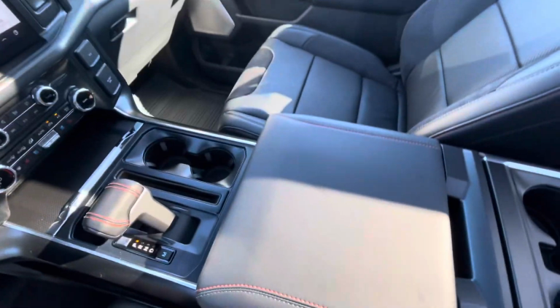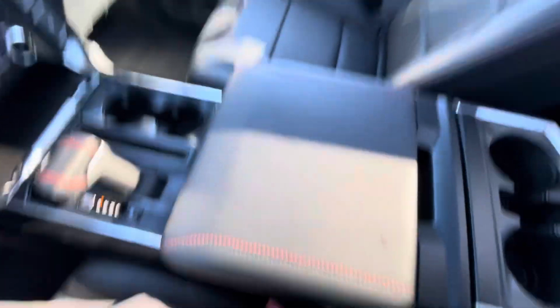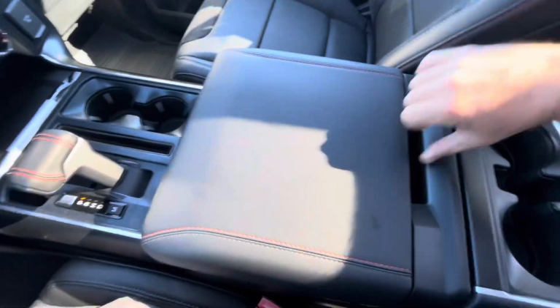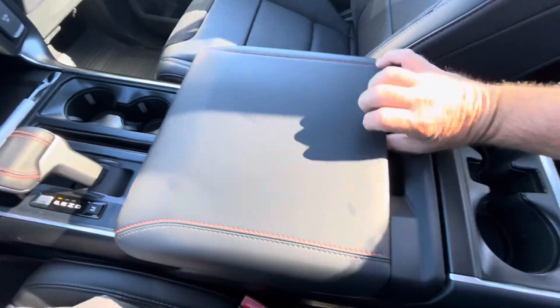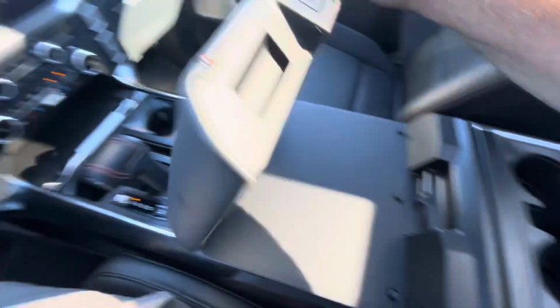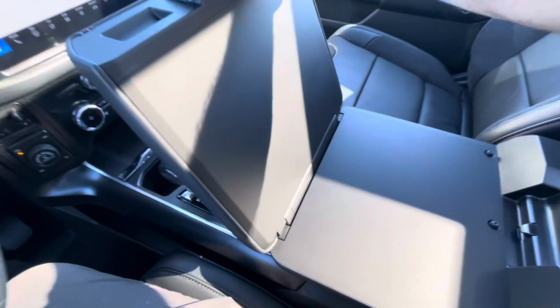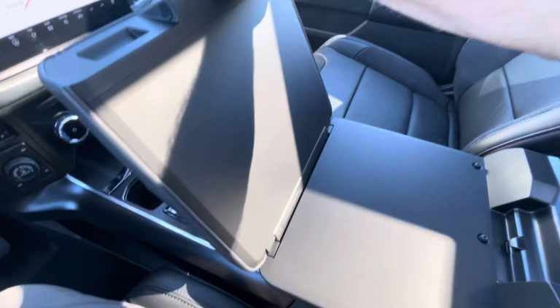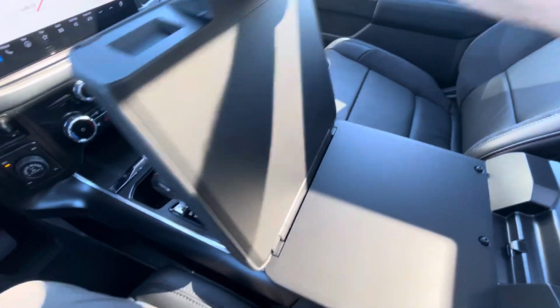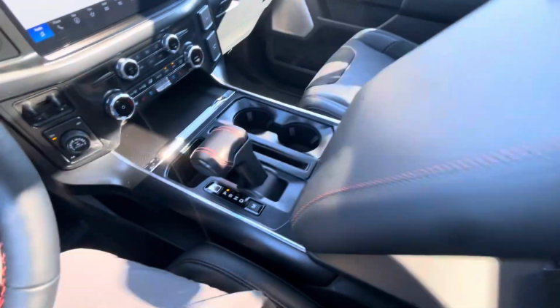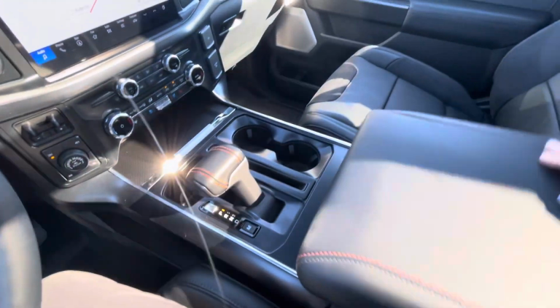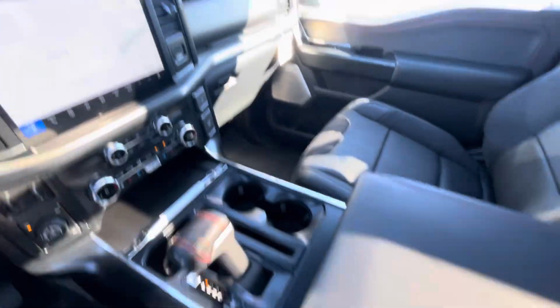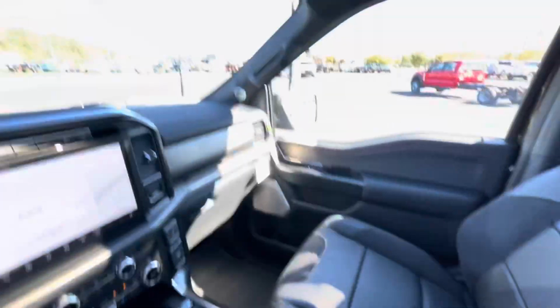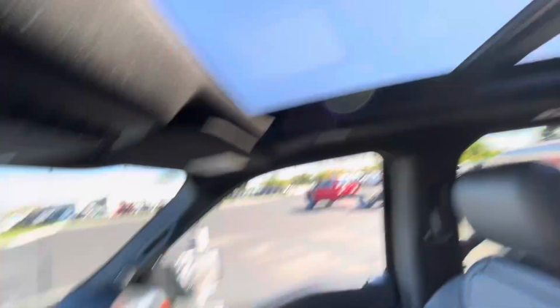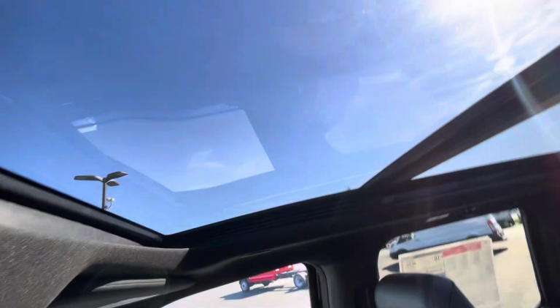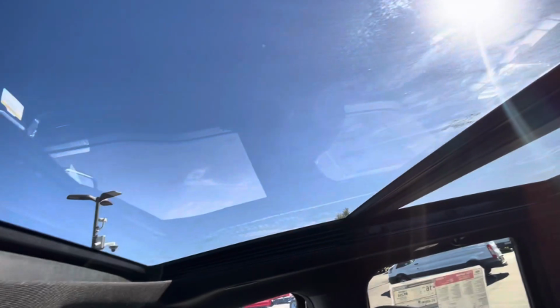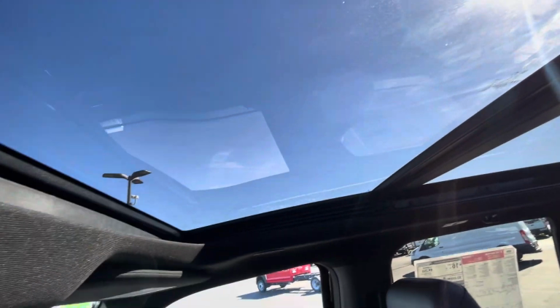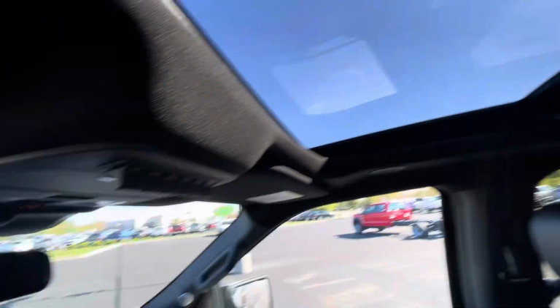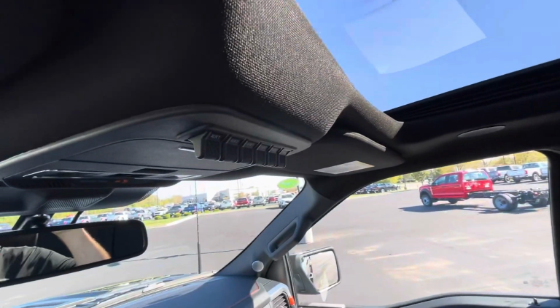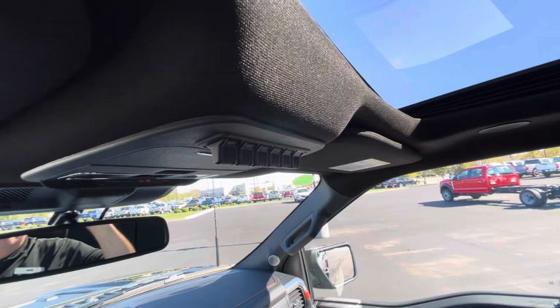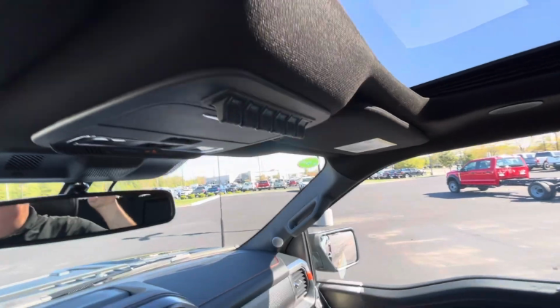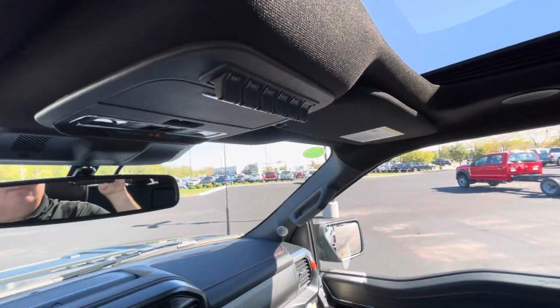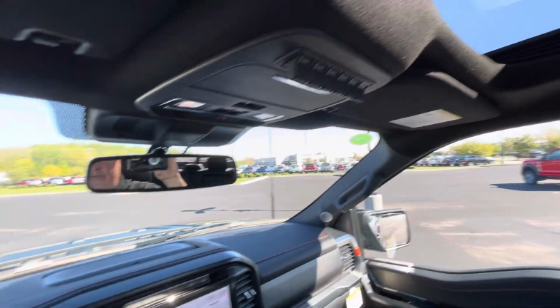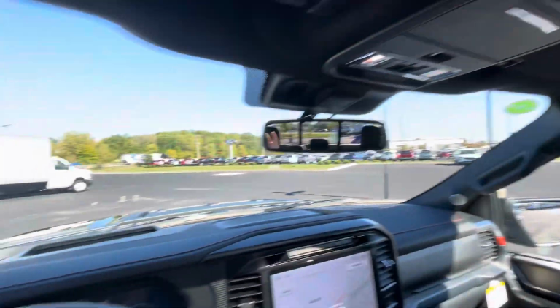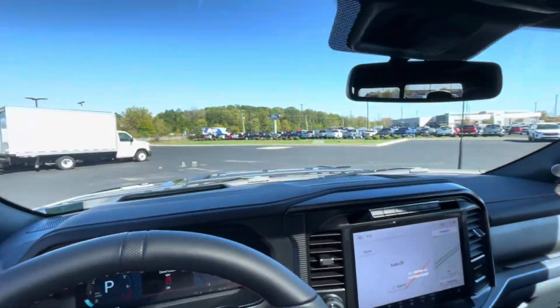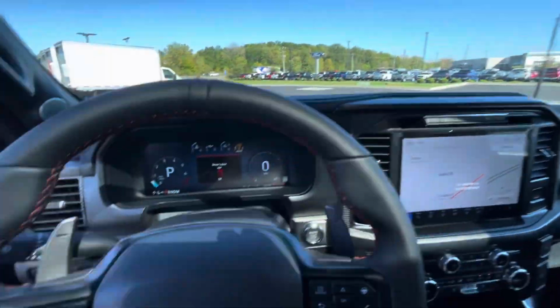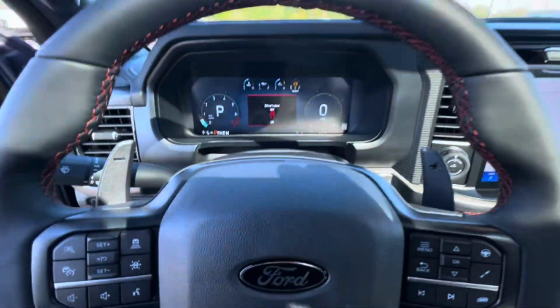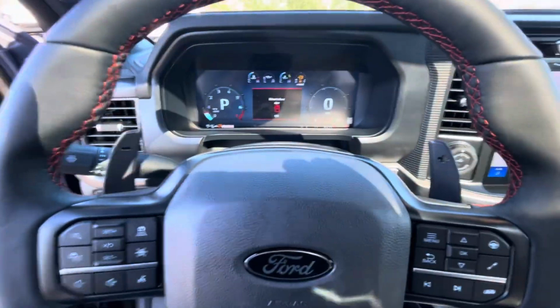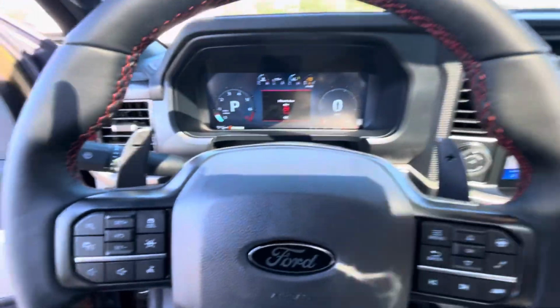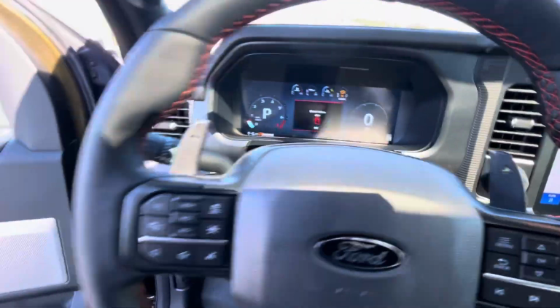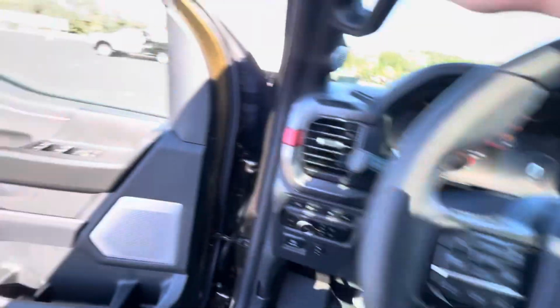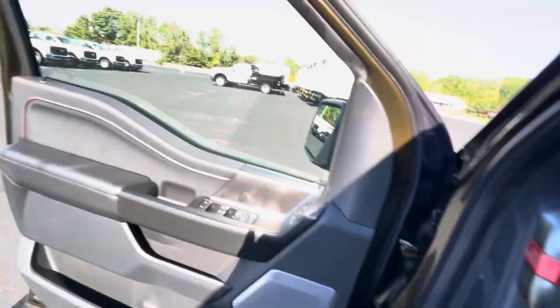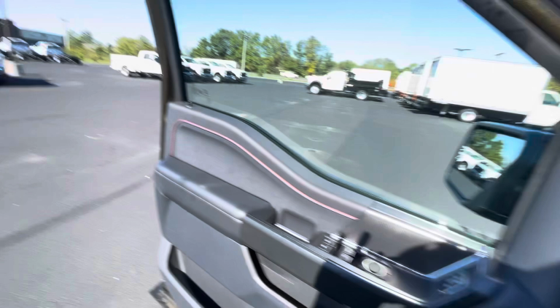This also has the integrated work surface as well. Got the large sunroof and the upfitter switches there. Bow-in paddle shifters, which are fantastic.